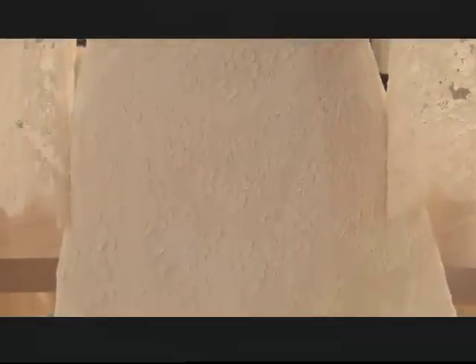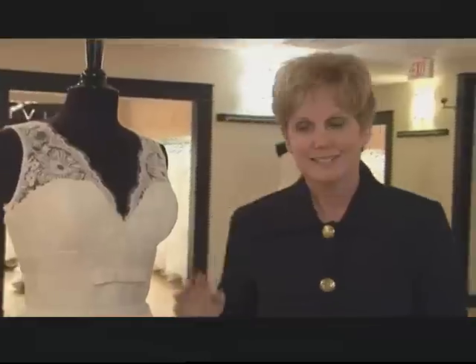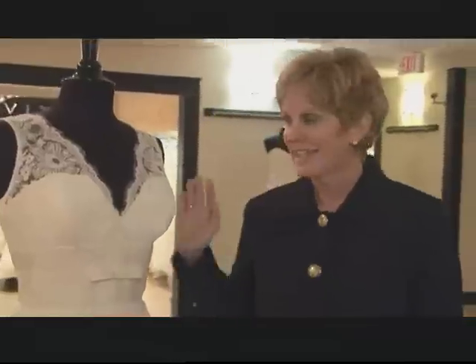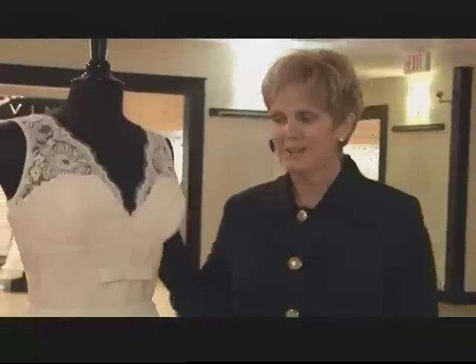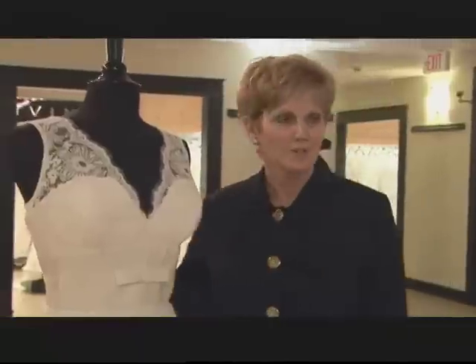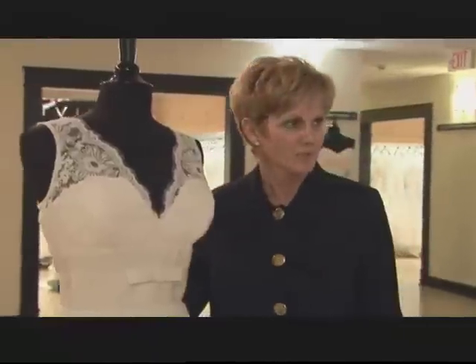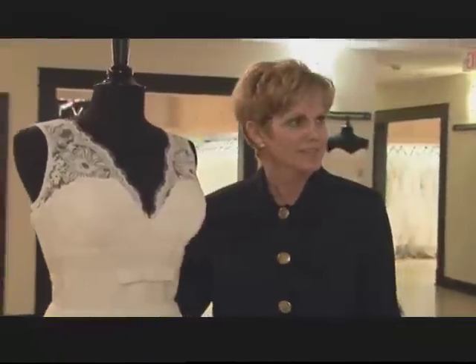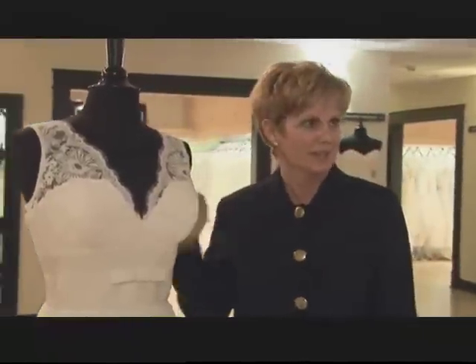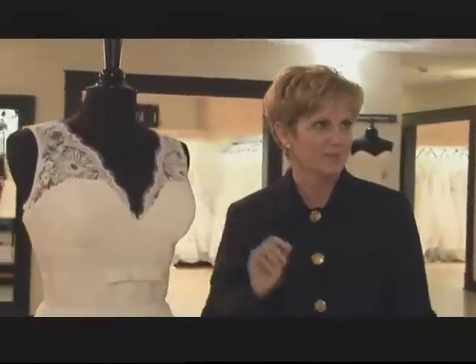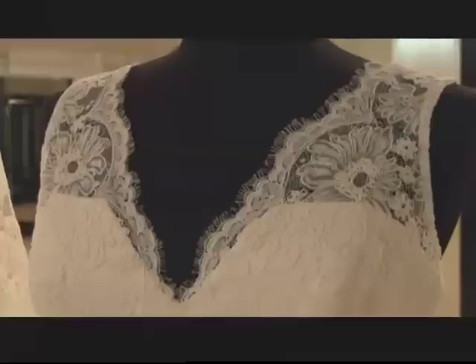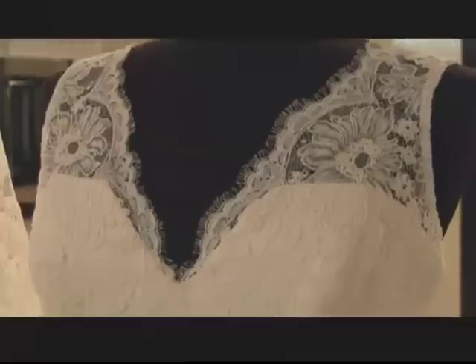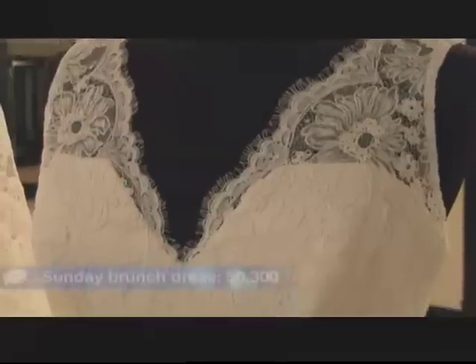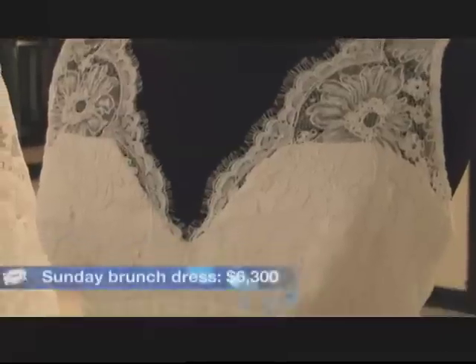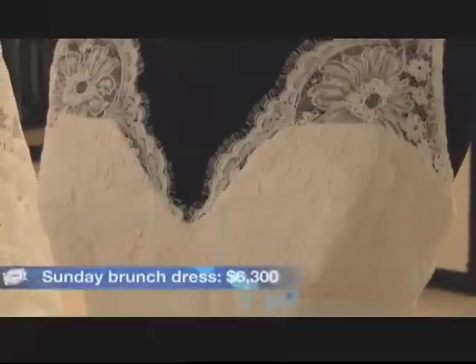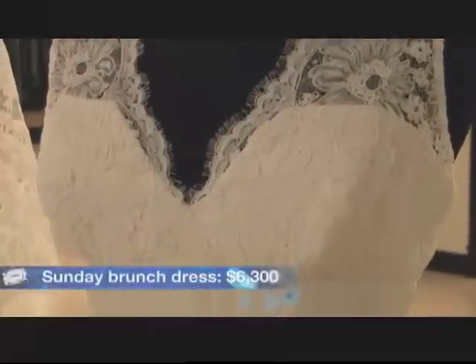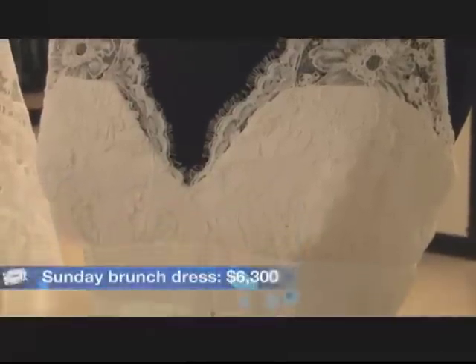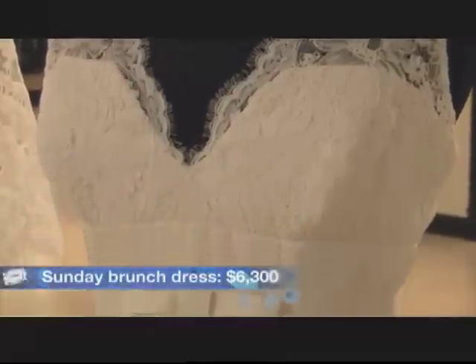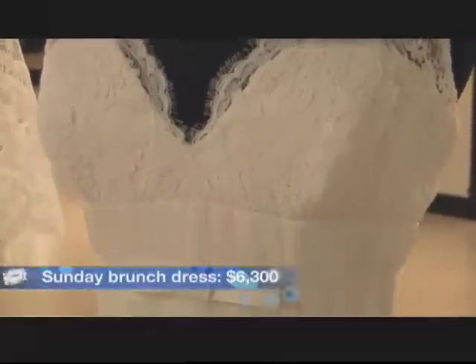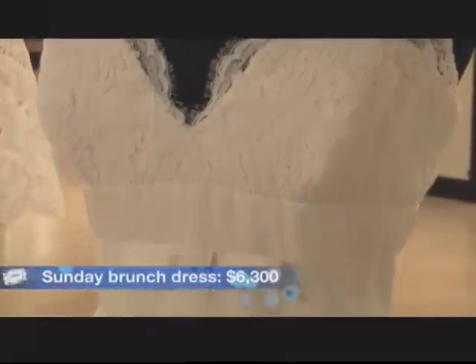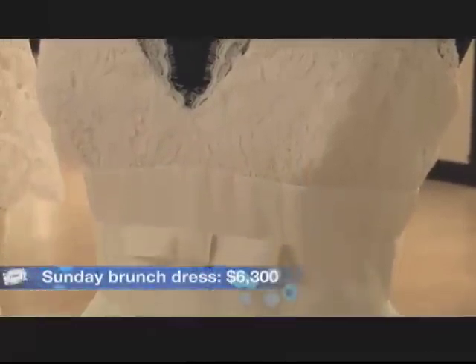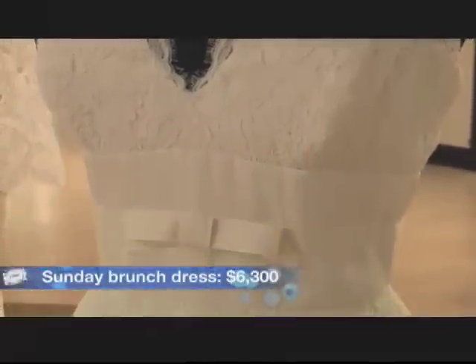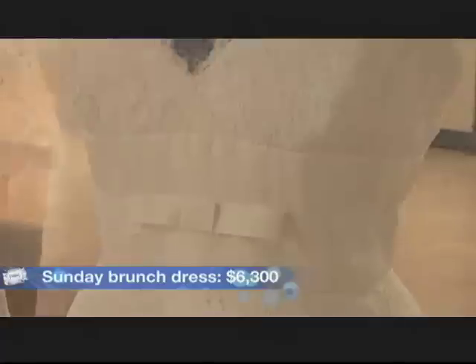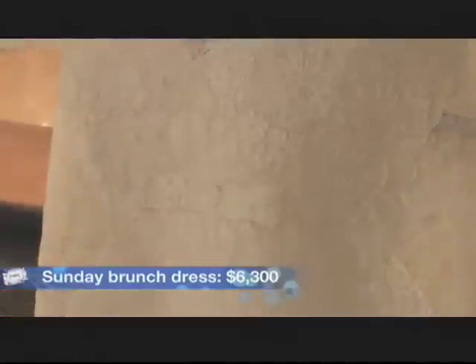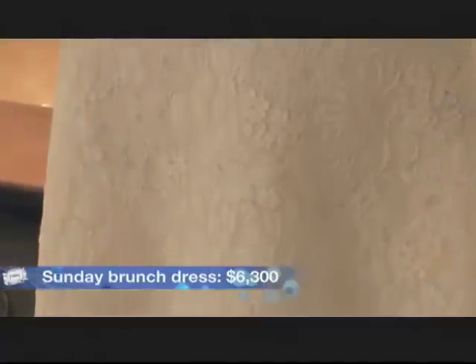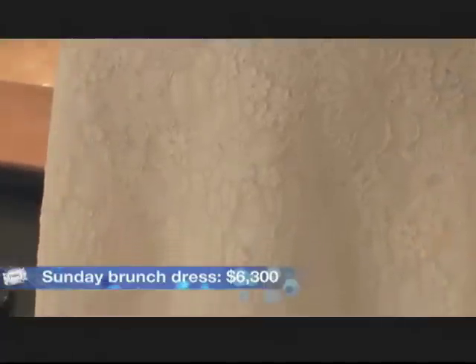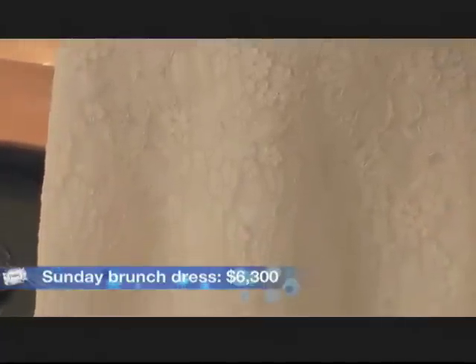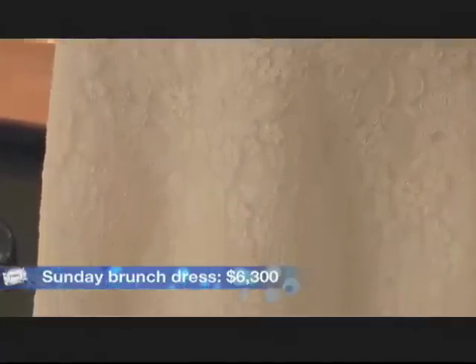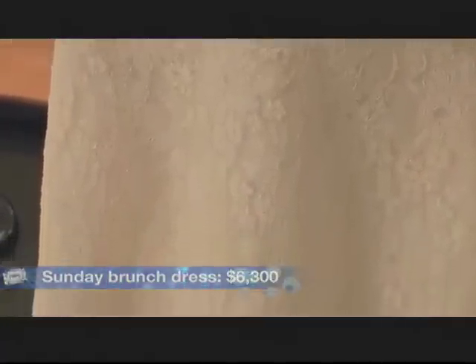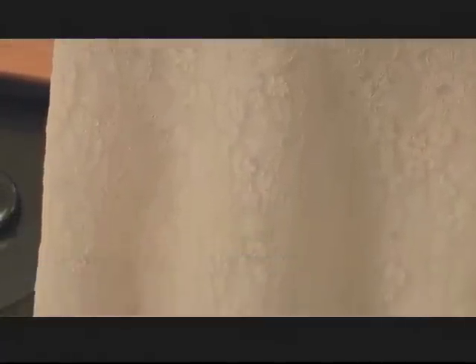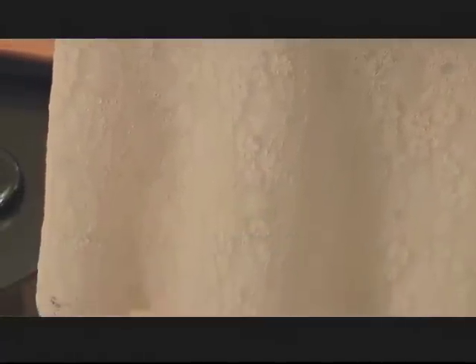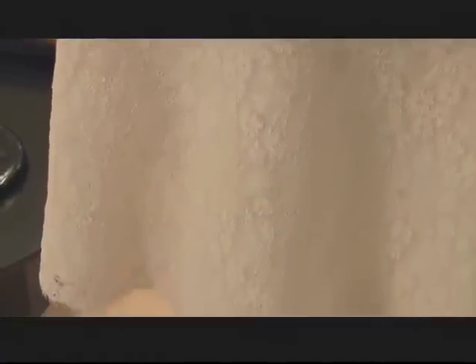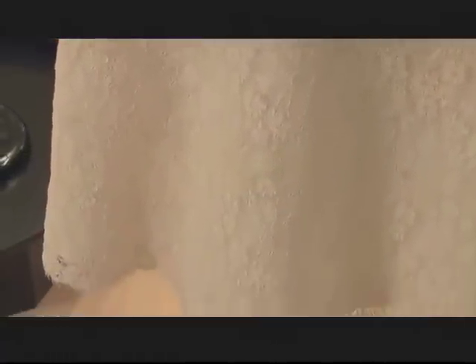And lastly, we have our dress for the Sunday after brunch. It's v-neck sleeveless with a wide cummerbund, and this is done in another beautiful lace with the scallop edging.